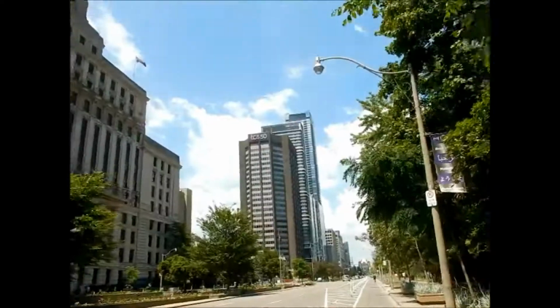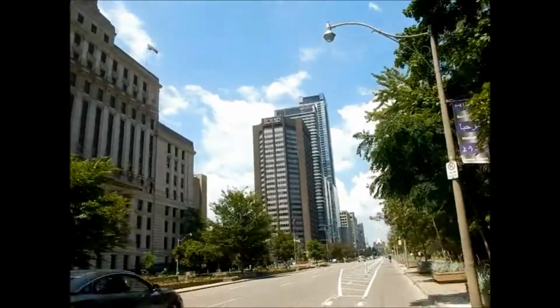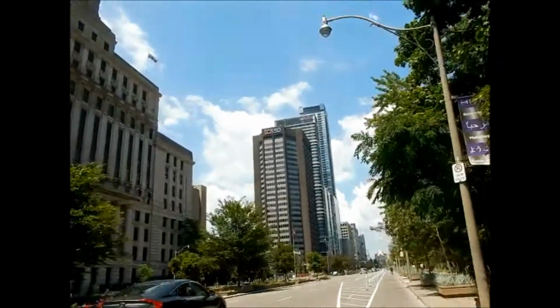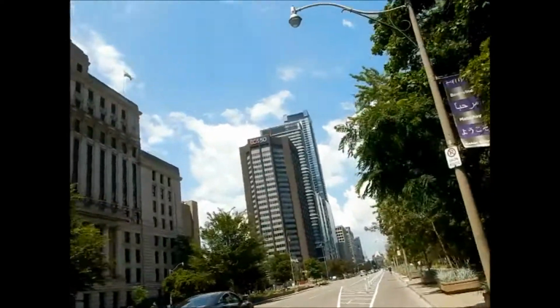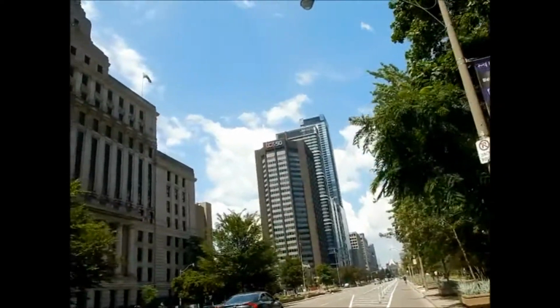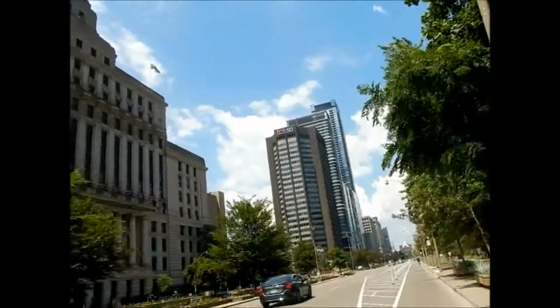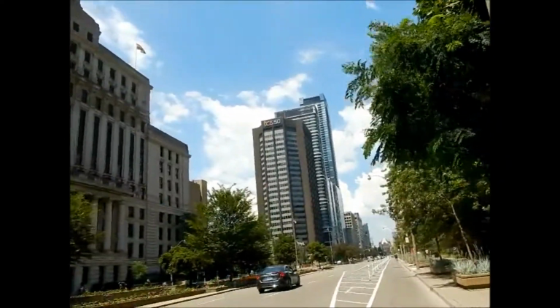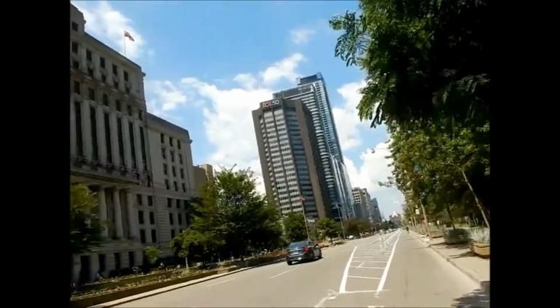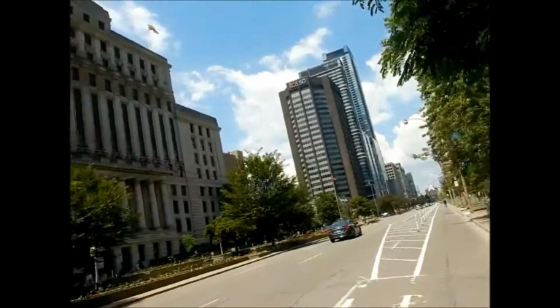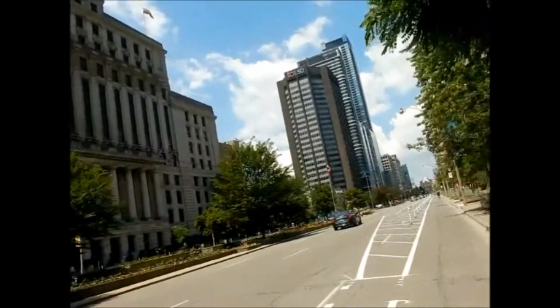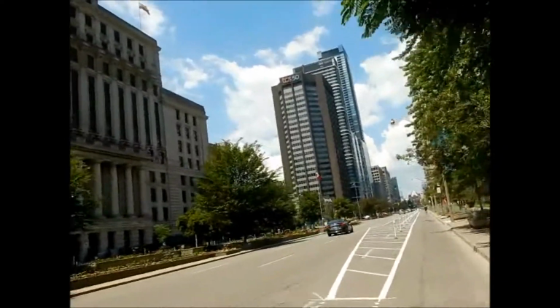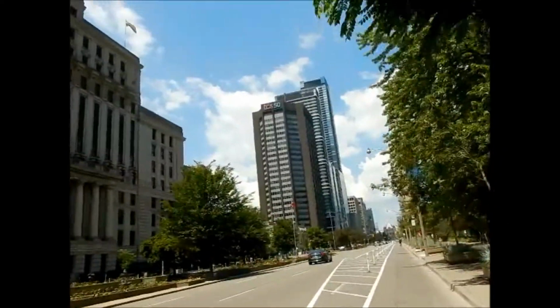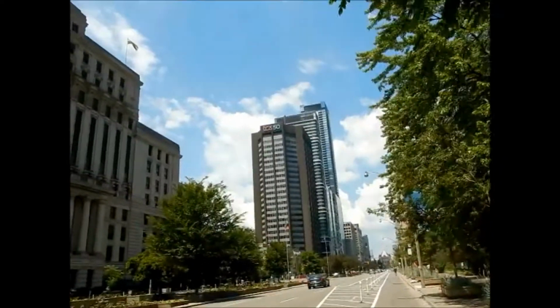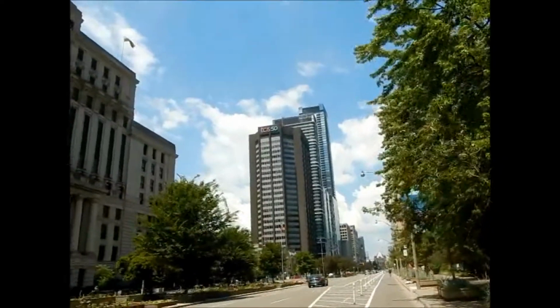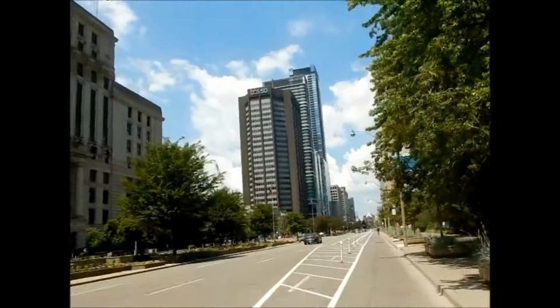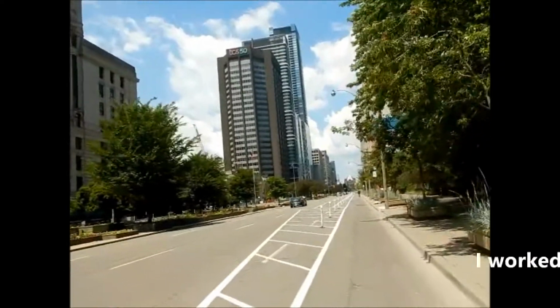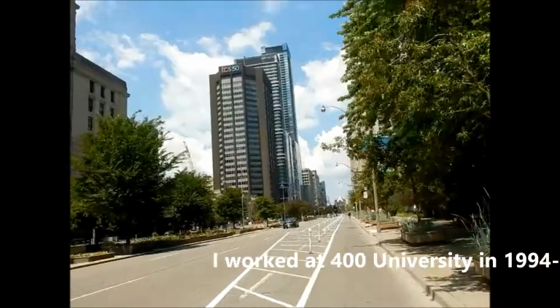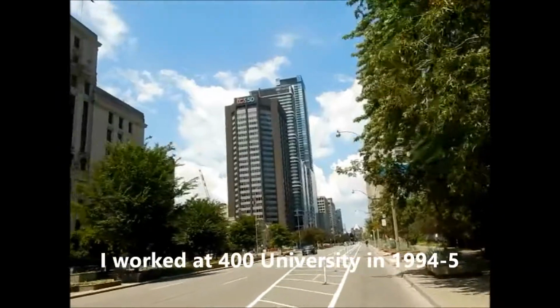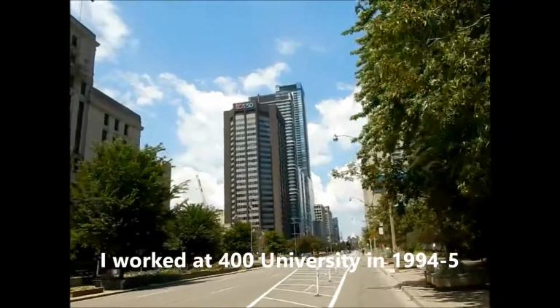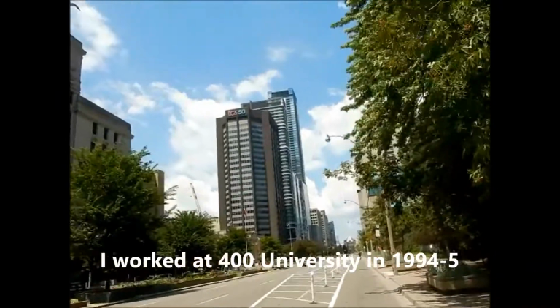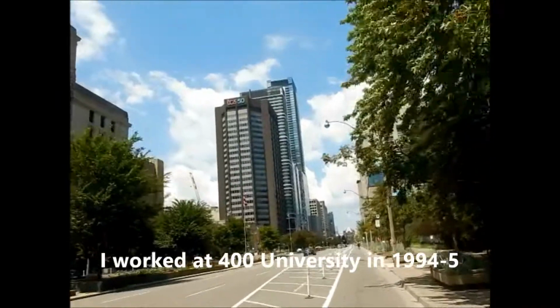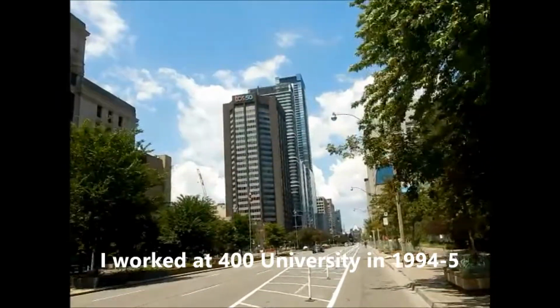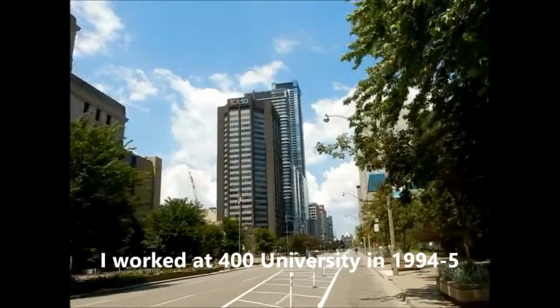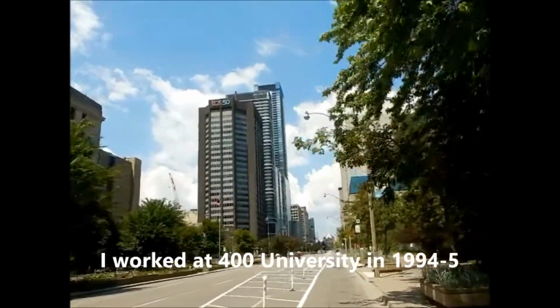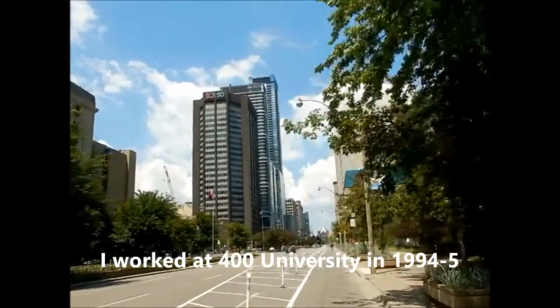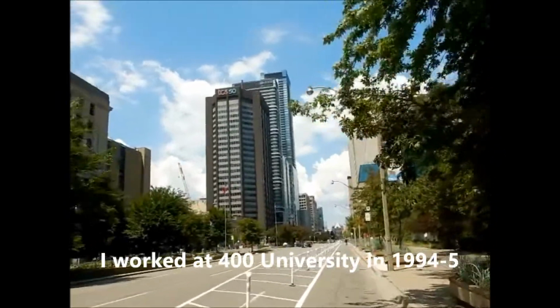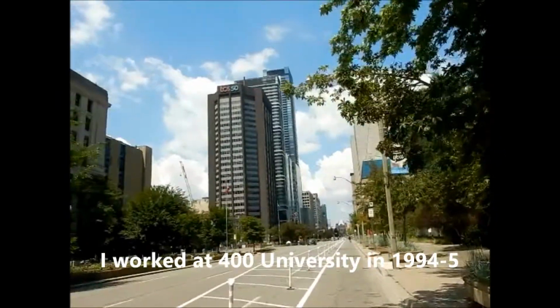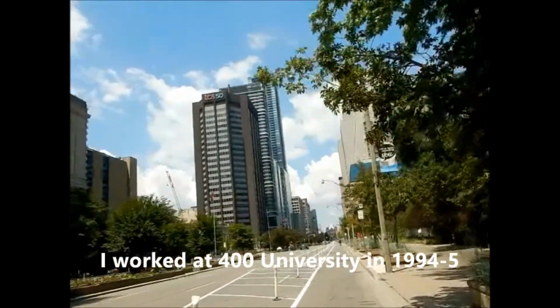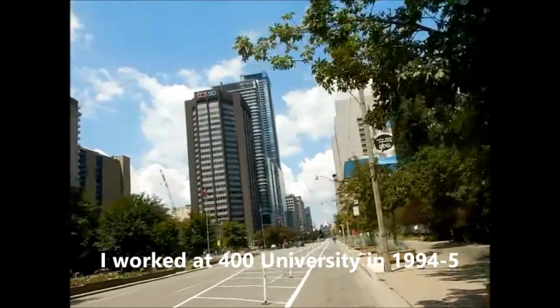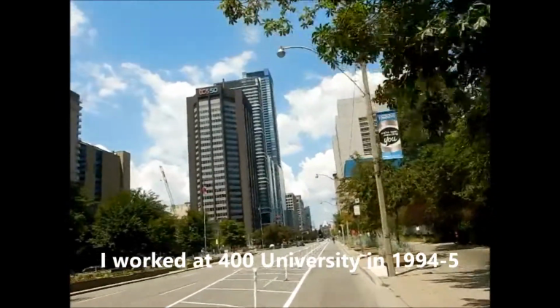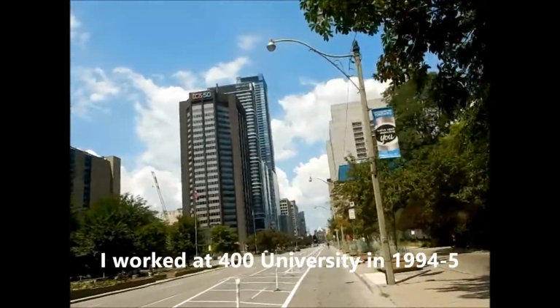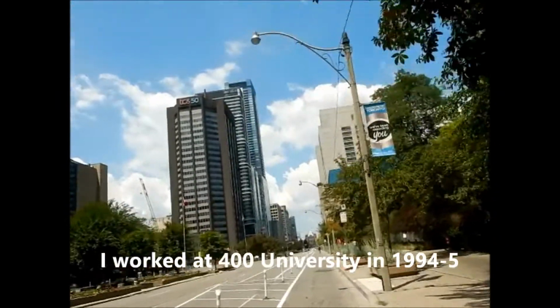That brown building — 400 University Avenue — was also a Zurich building. I worked there I believe in 1994 as a summer student.